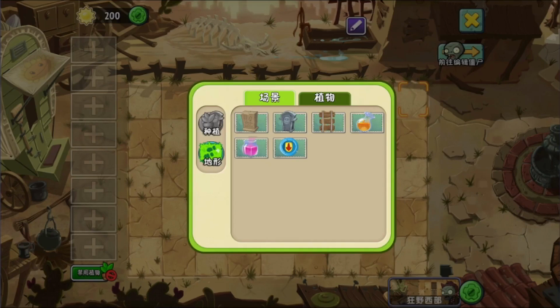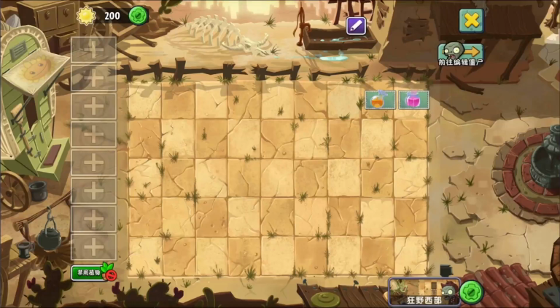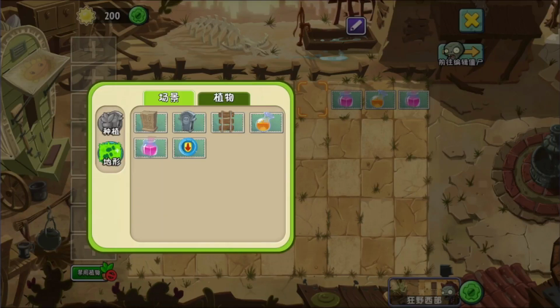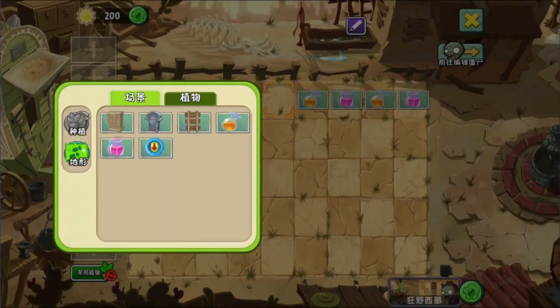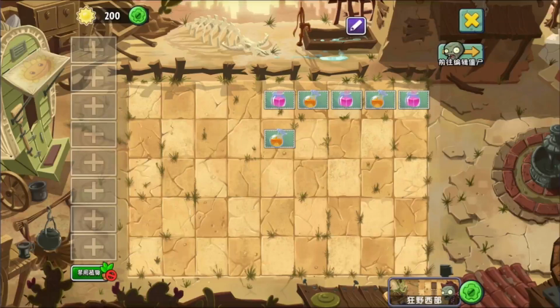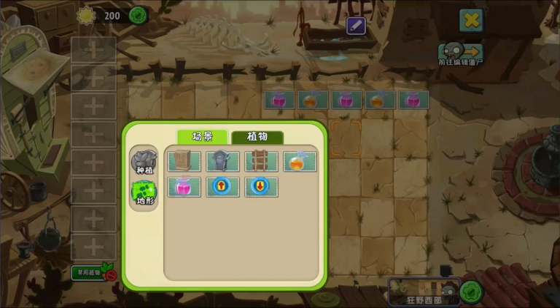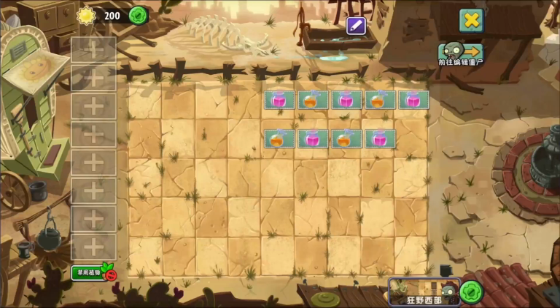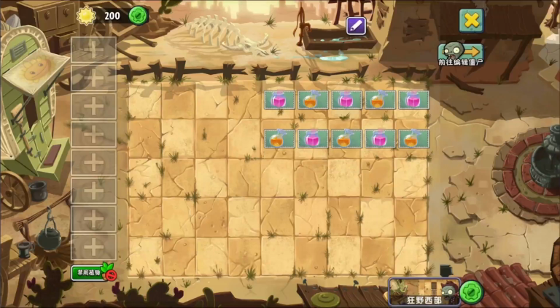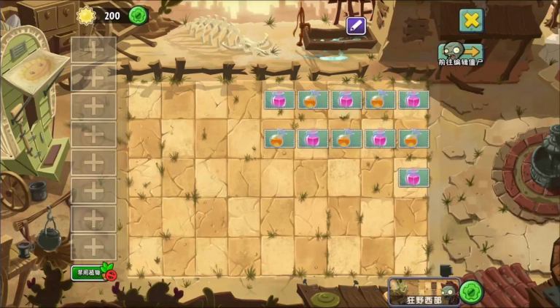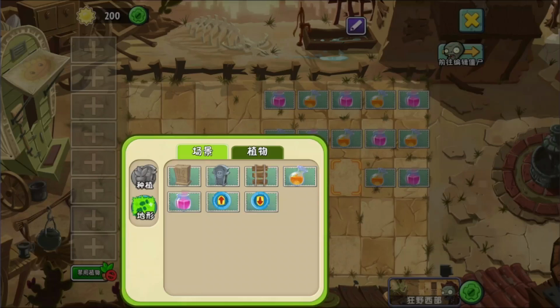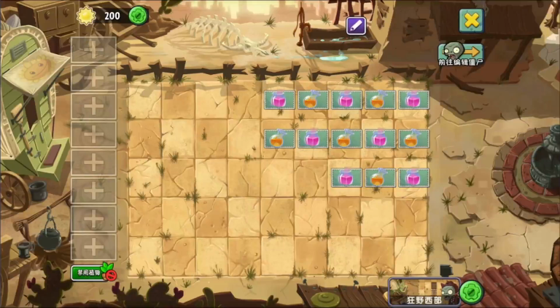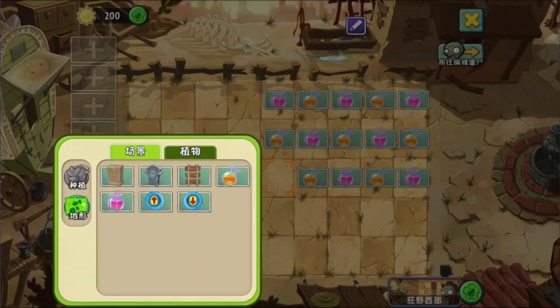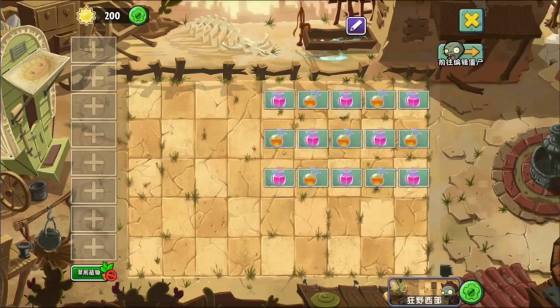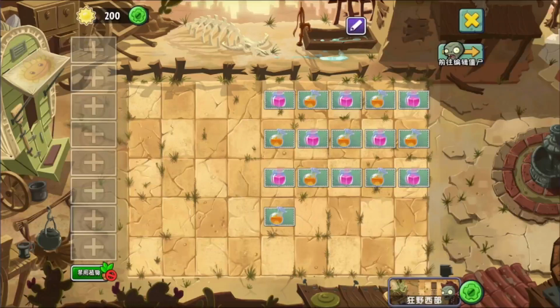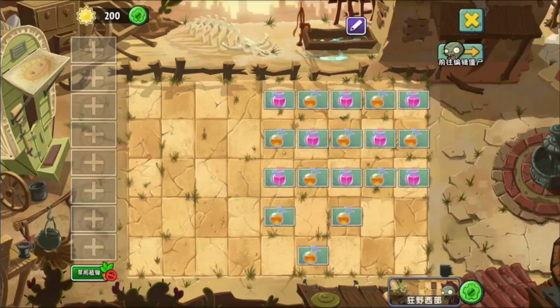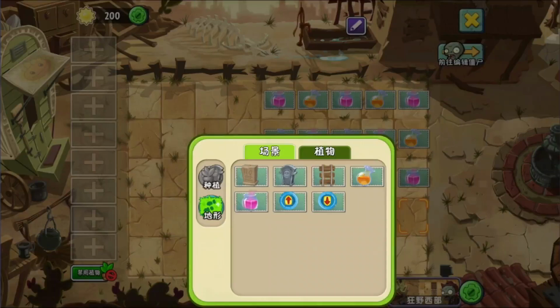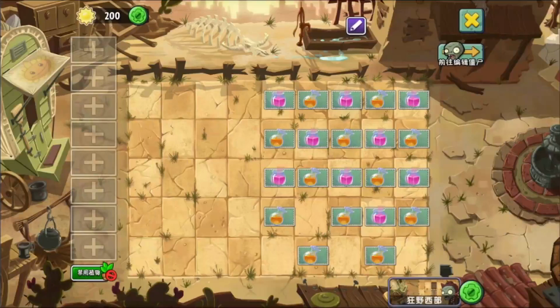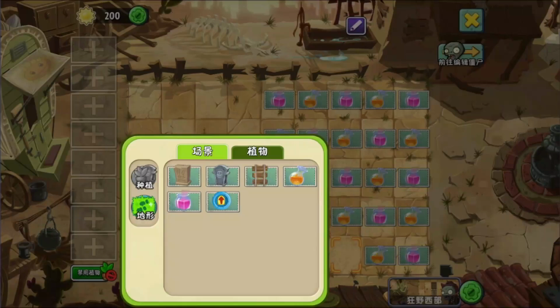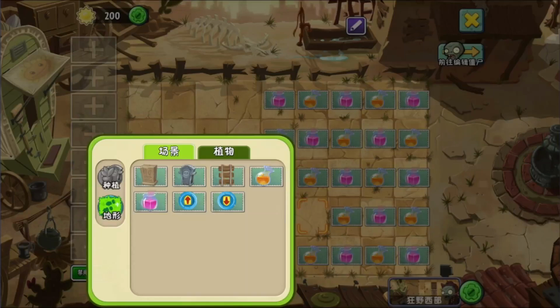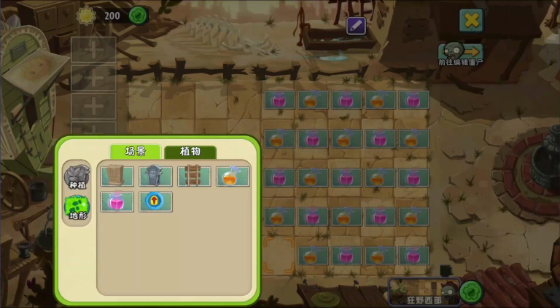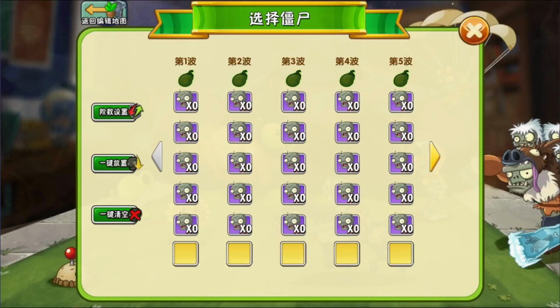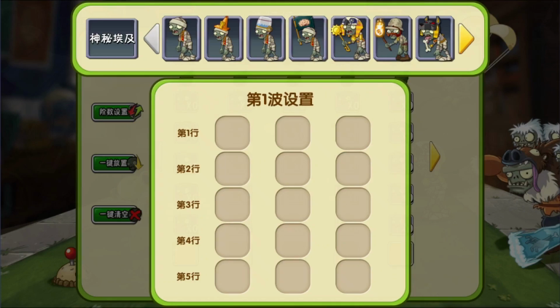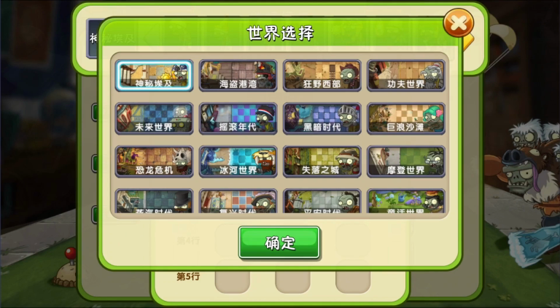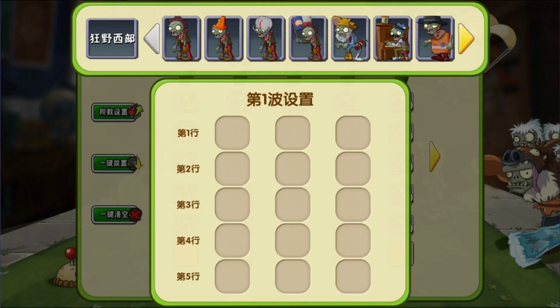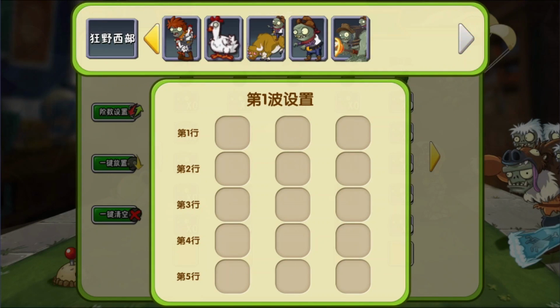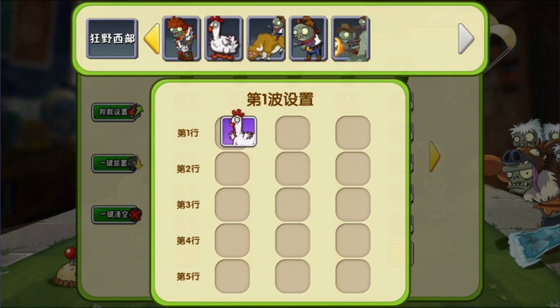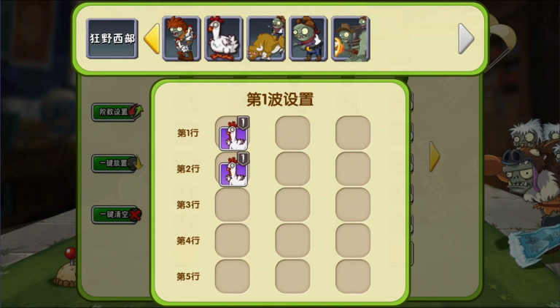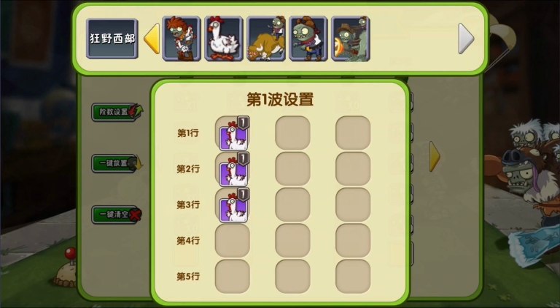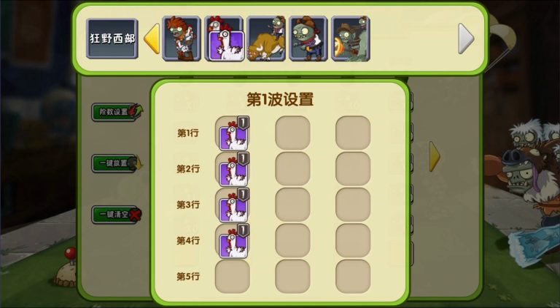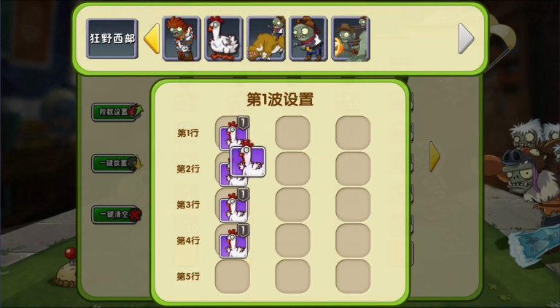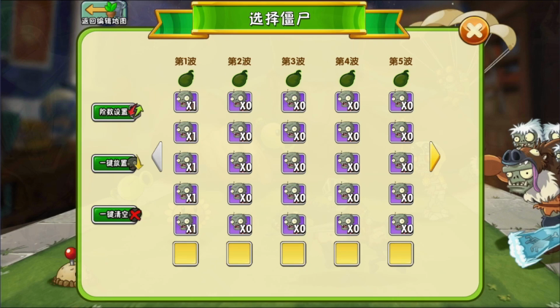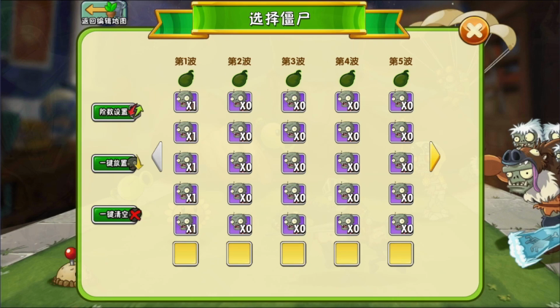So I had this funny idea for our last level. I realized you can use chickens on their own as zombies, so I placed some potions and the rest was history.